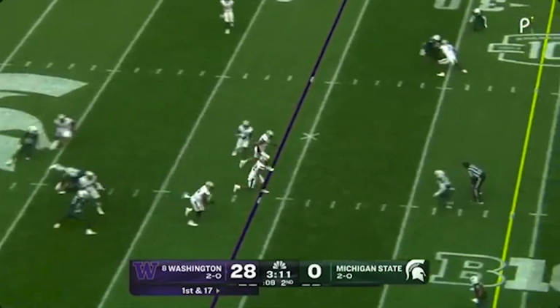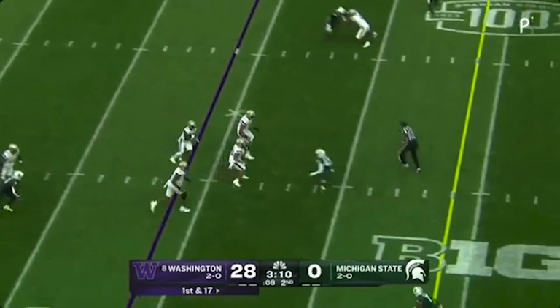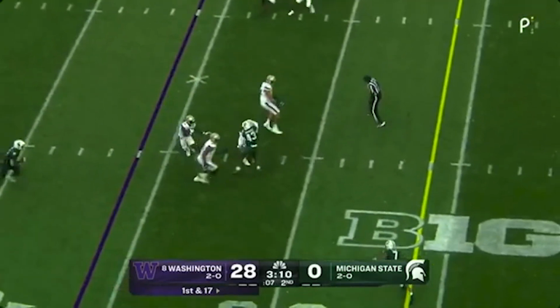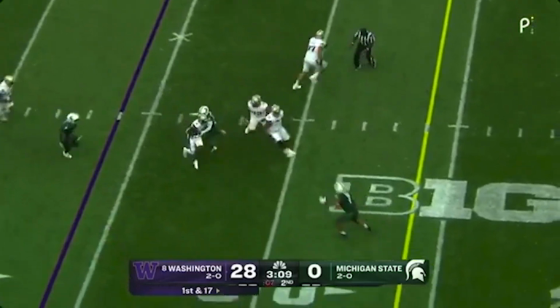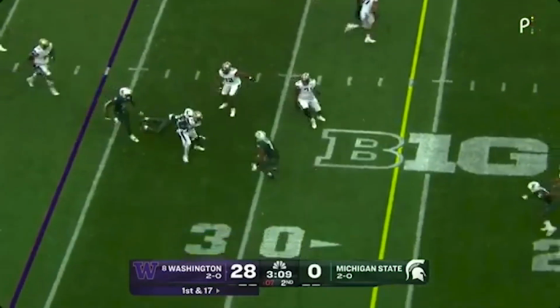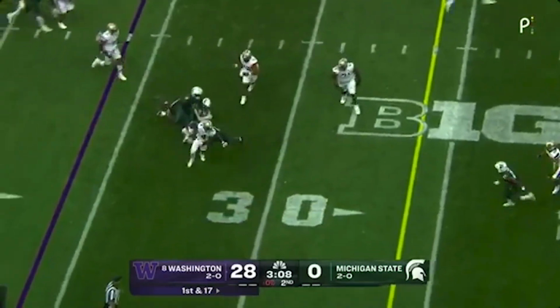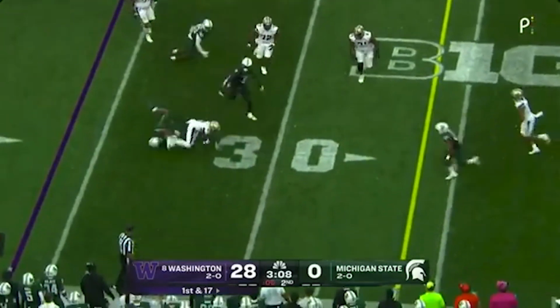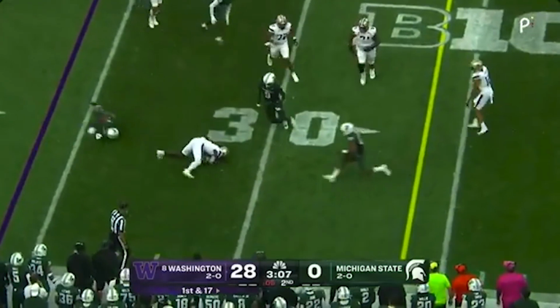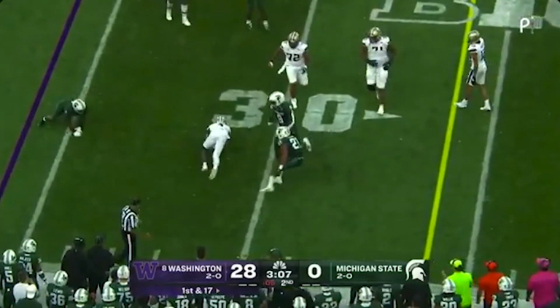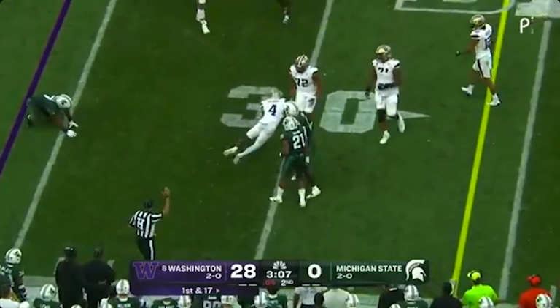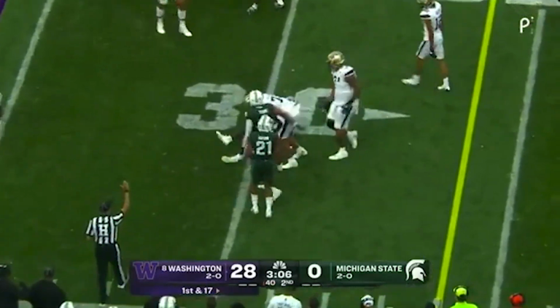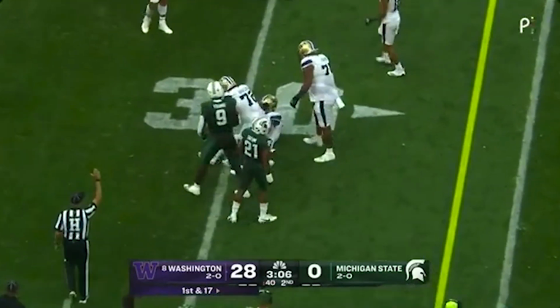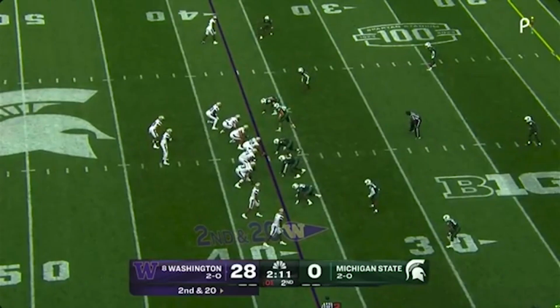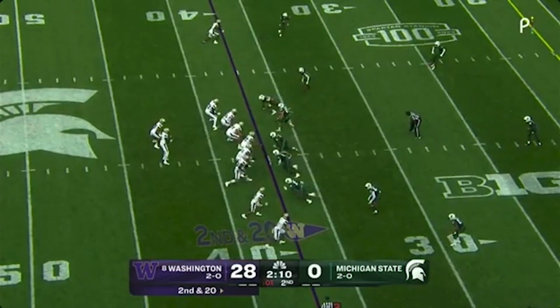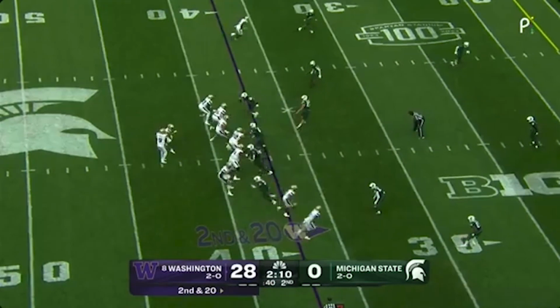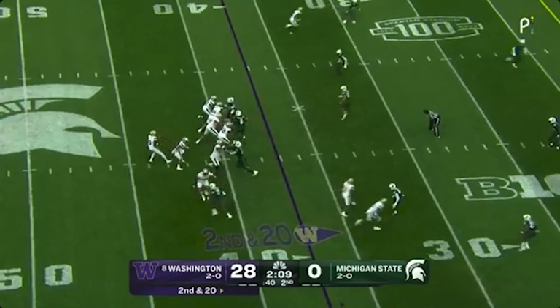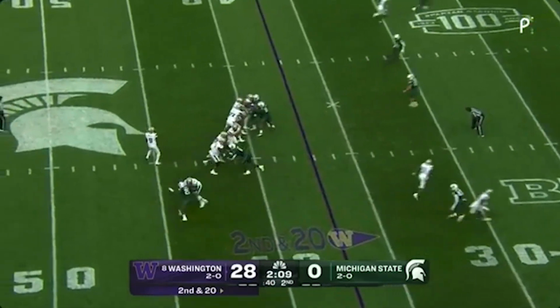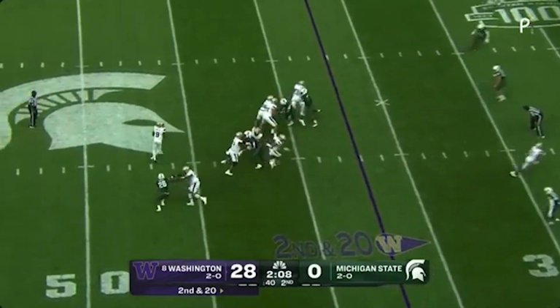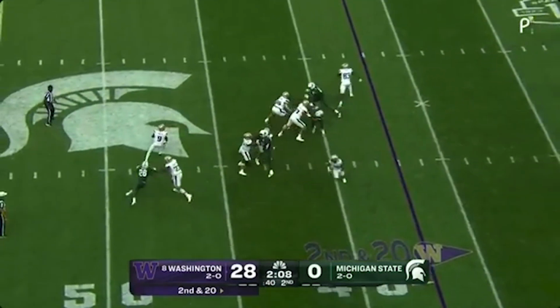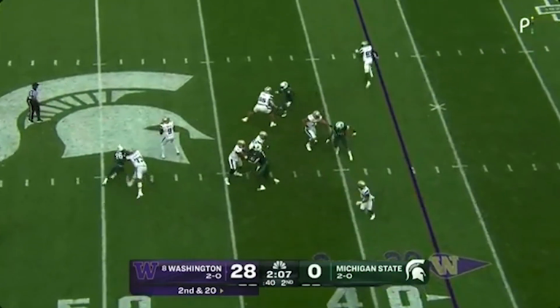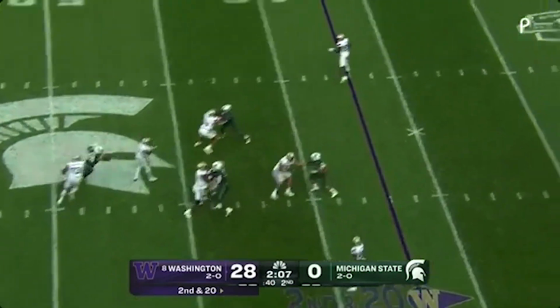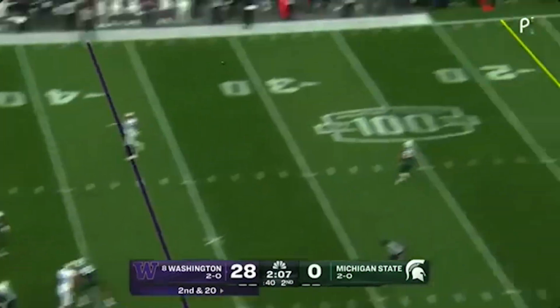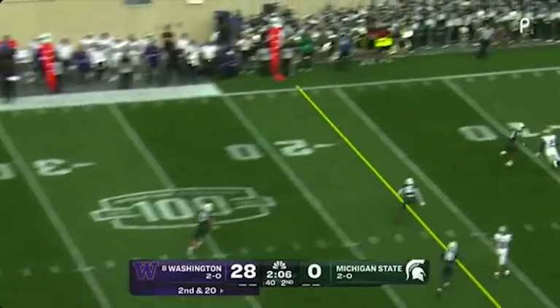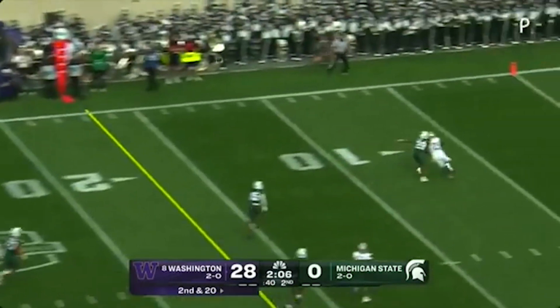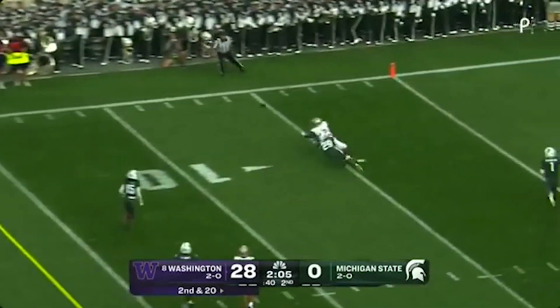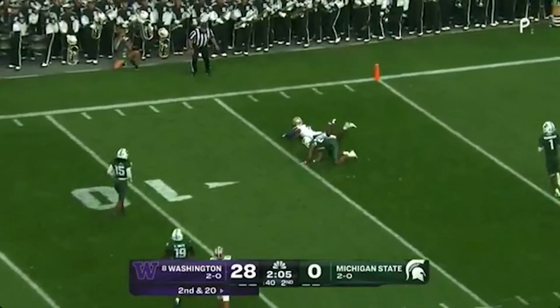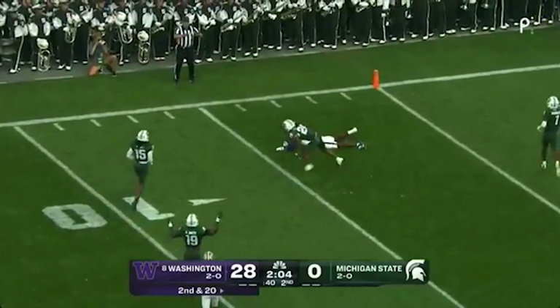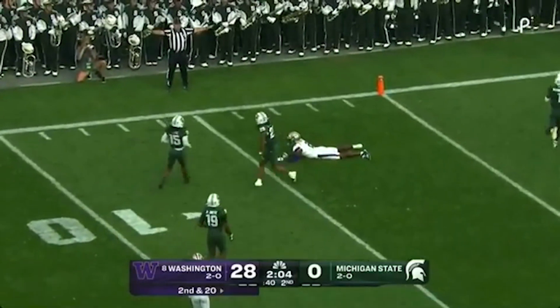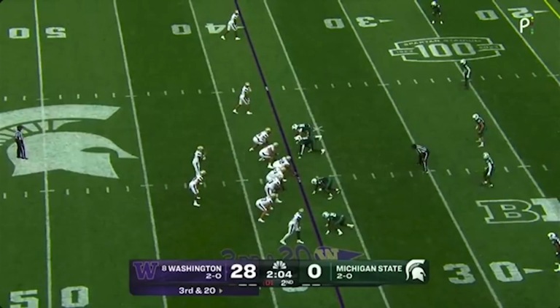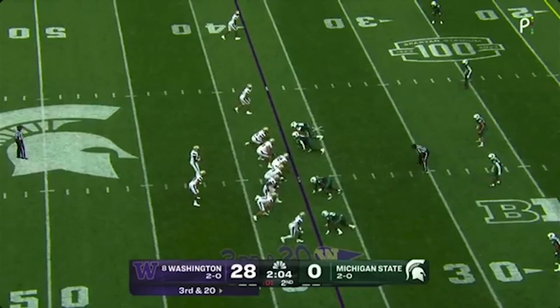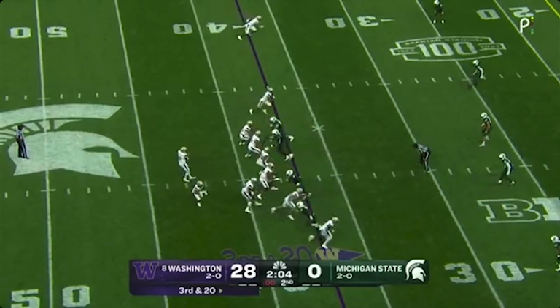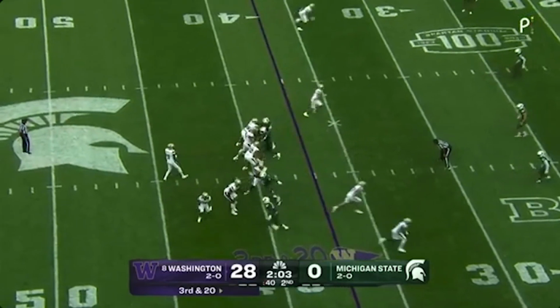Another screen, this time to Jeremy Bernard. Bernard slipped away from one tackle. Penix going to step into one, looking for Polk downfield — tripped up, but enough to get into field goal position.